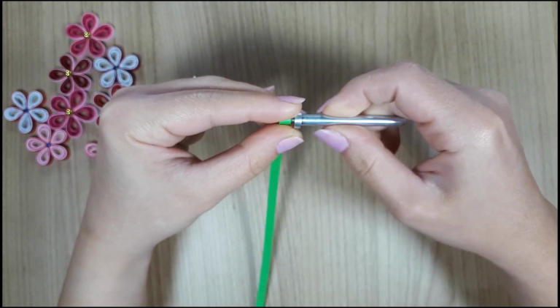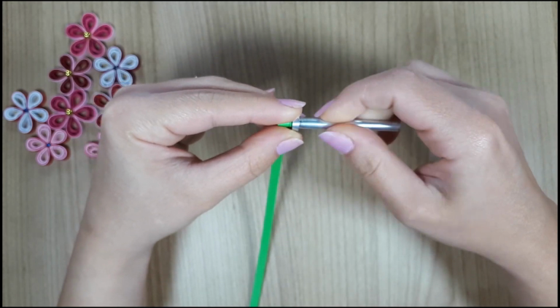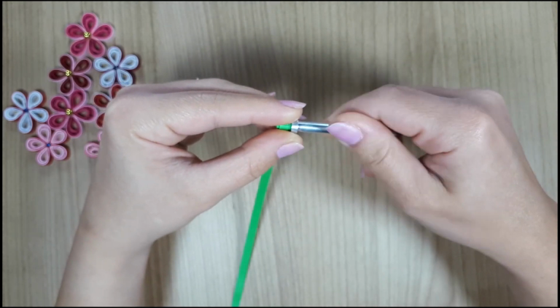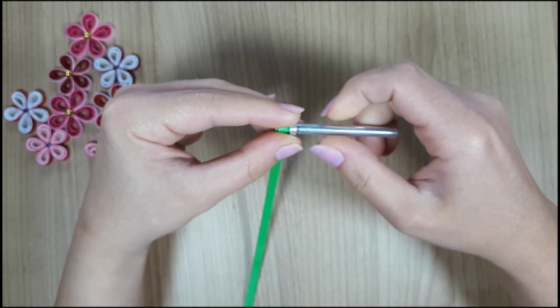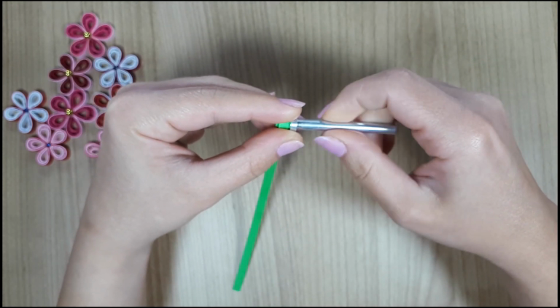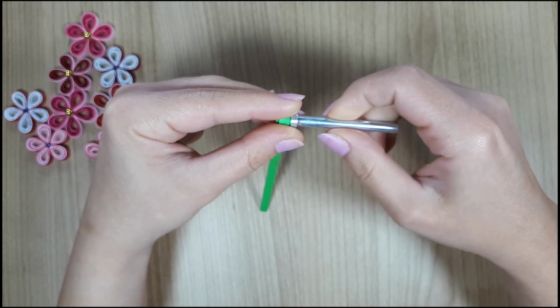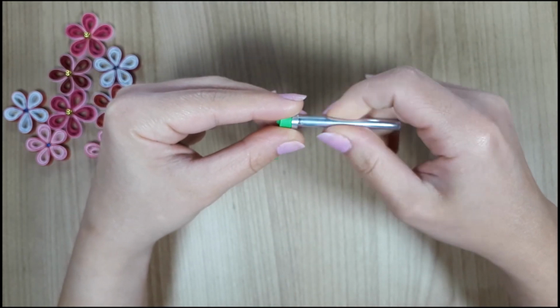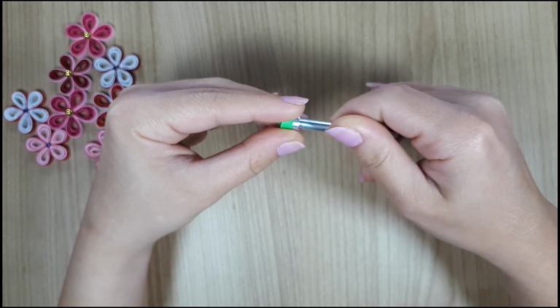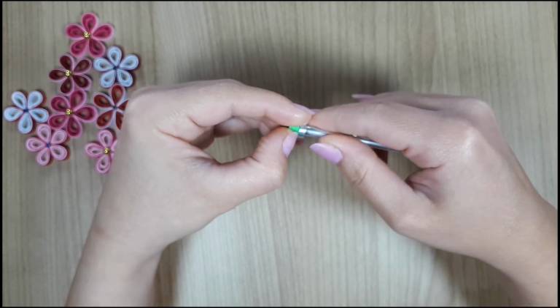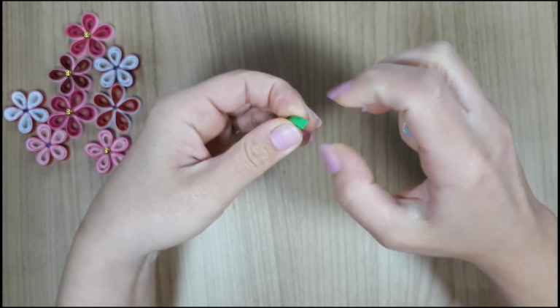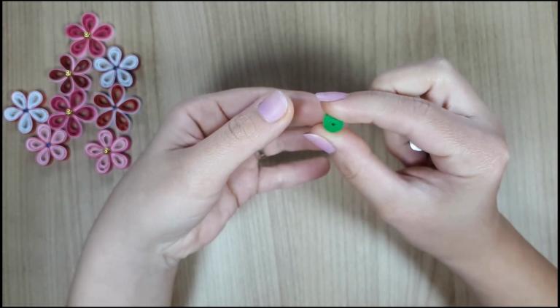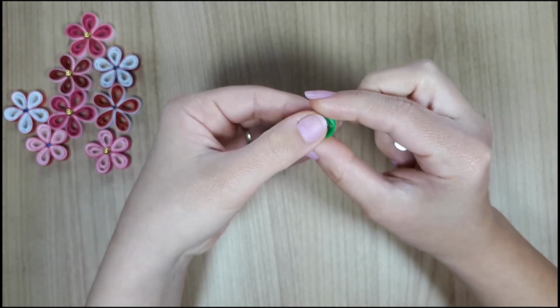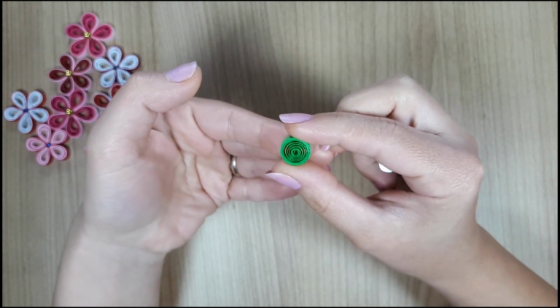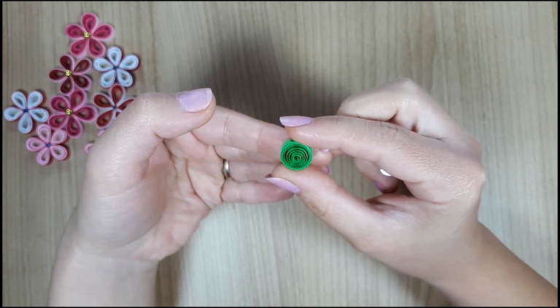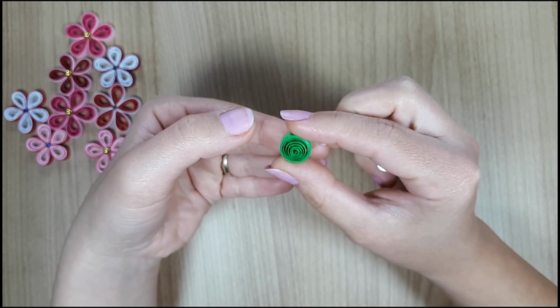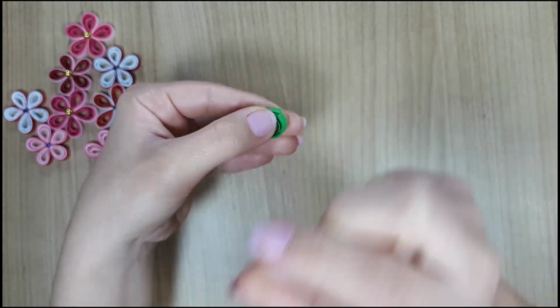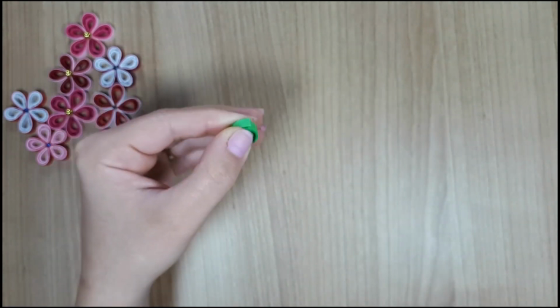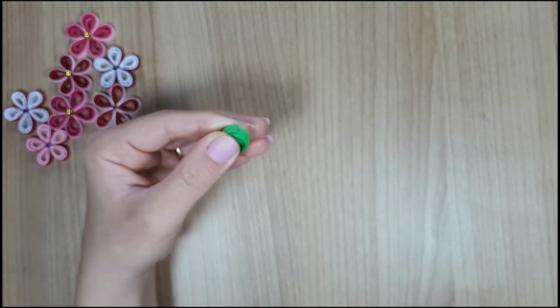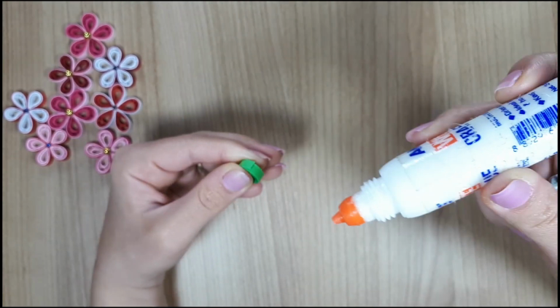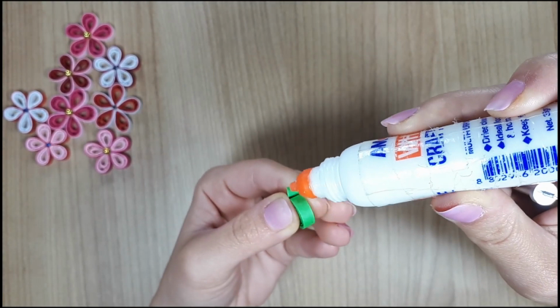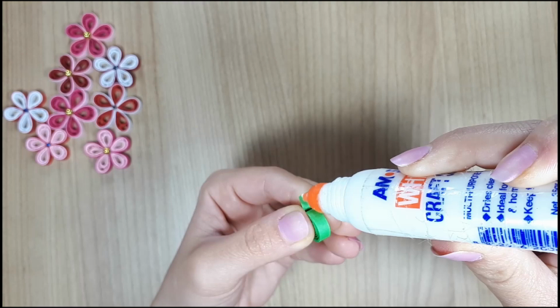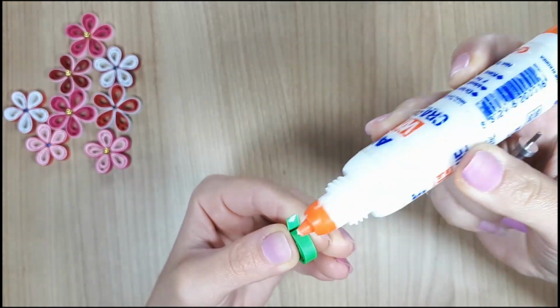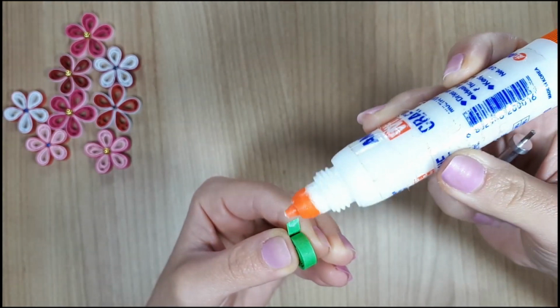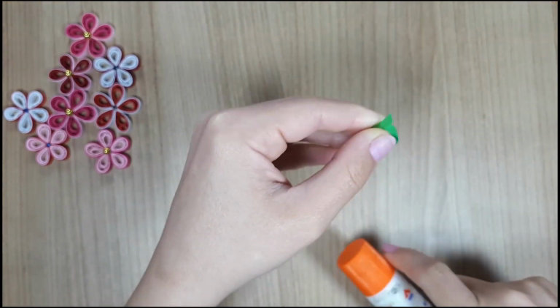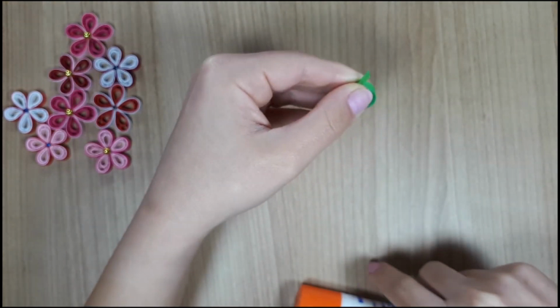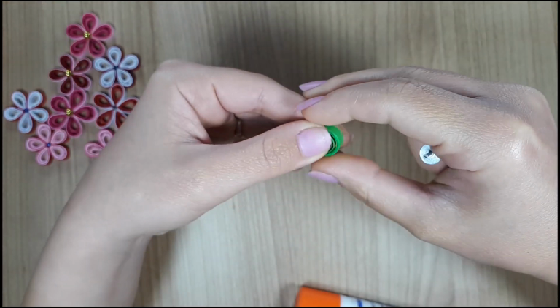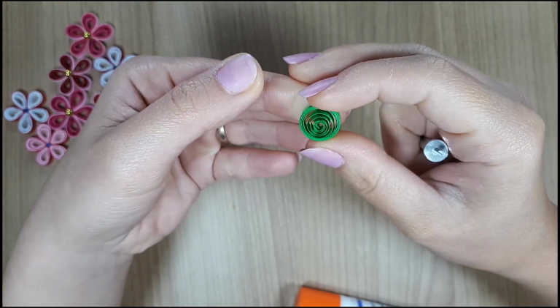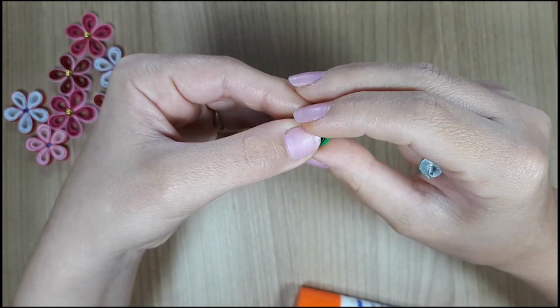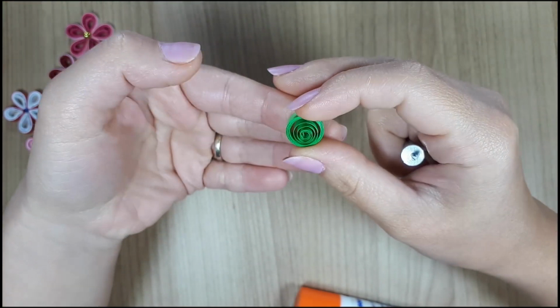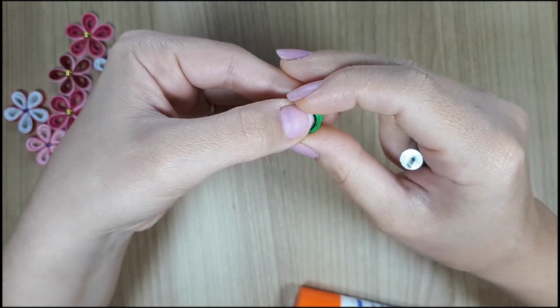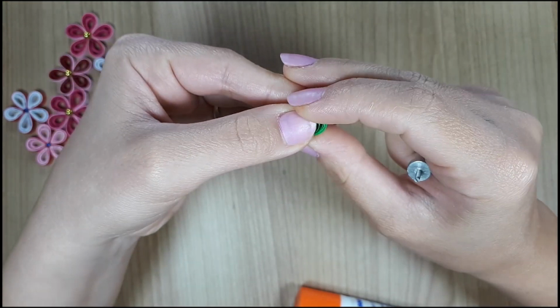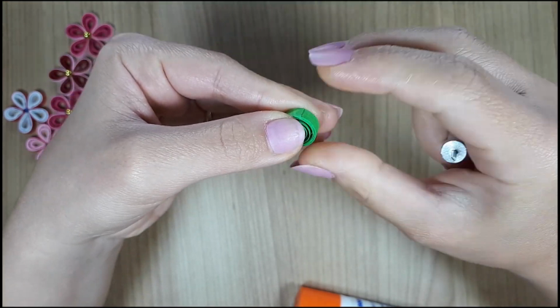I made some leaves too. The primary shape is in one of my basic shapes videos and again just click the card if you want to check it out. Use multiple shades of the same color and you'll get a nice effect.